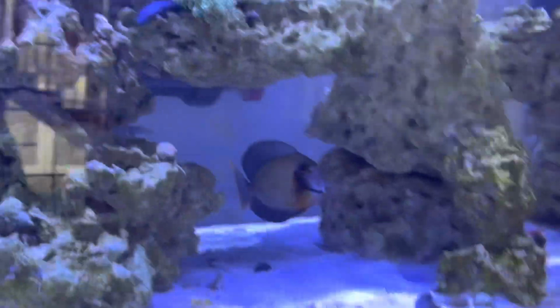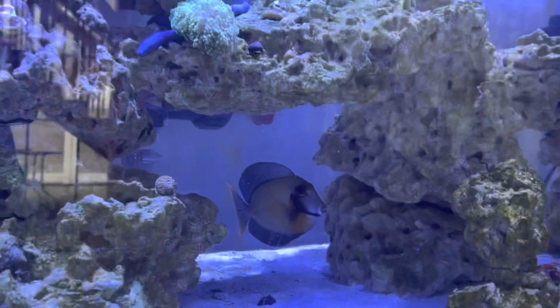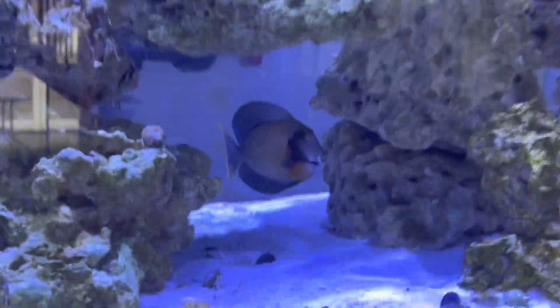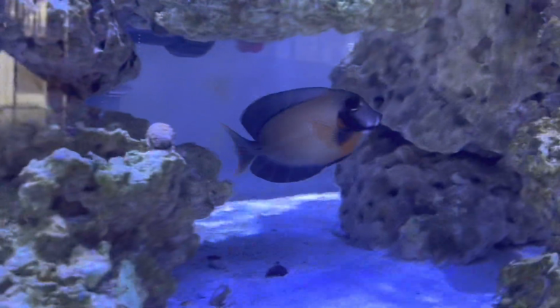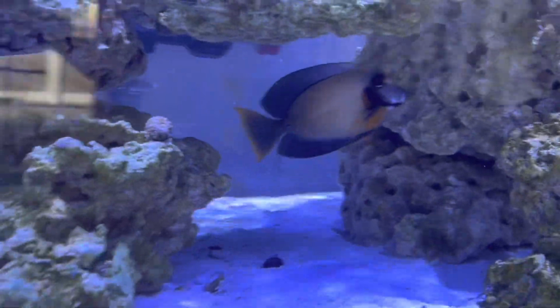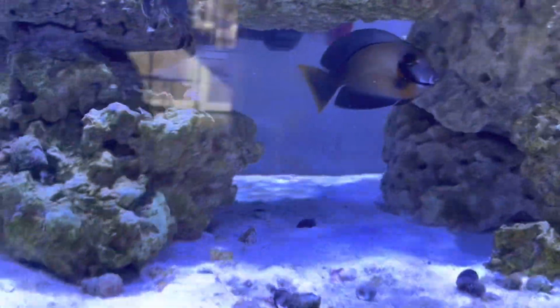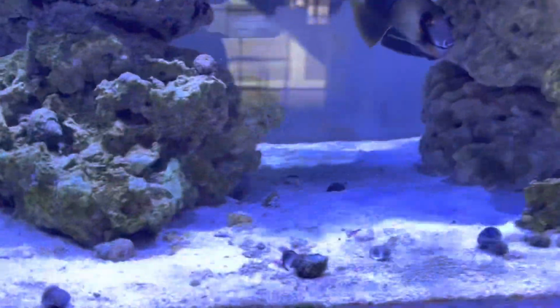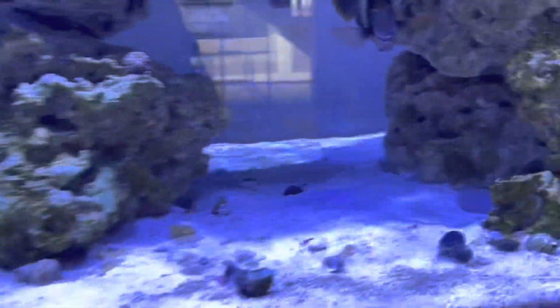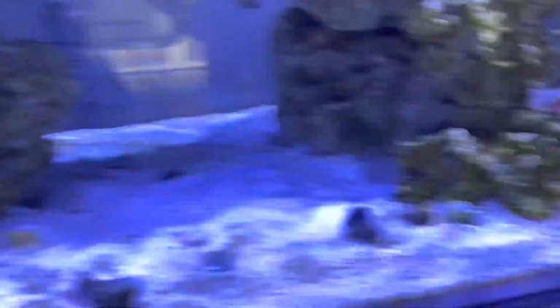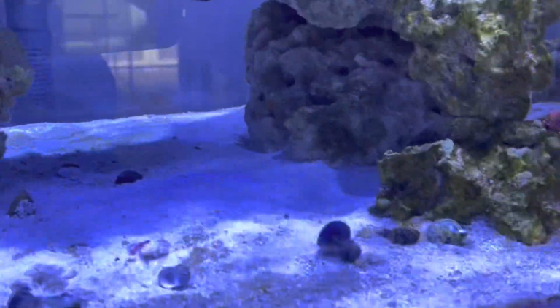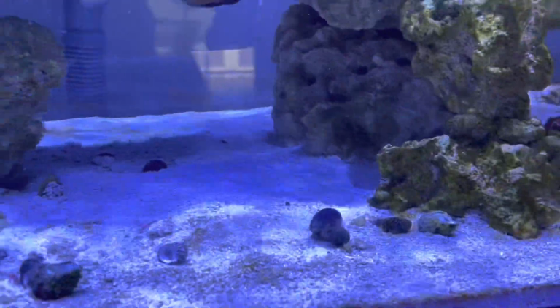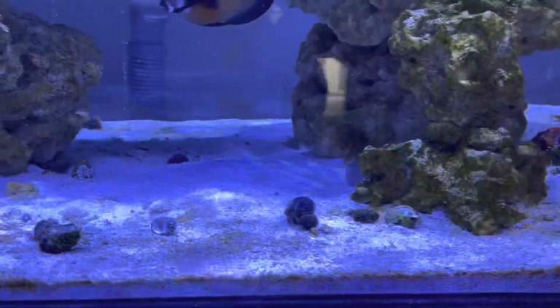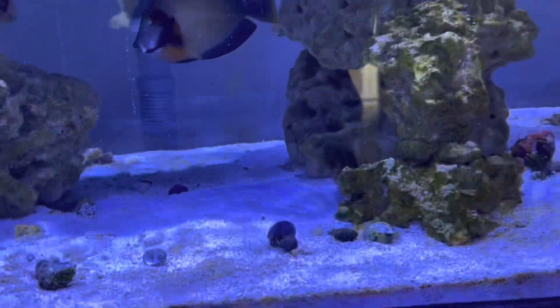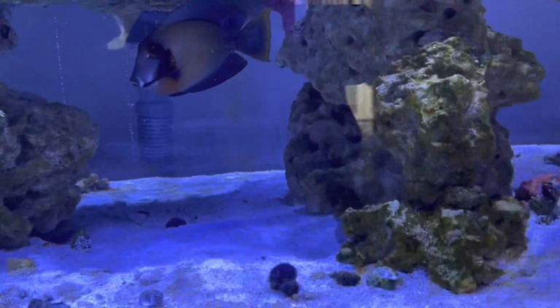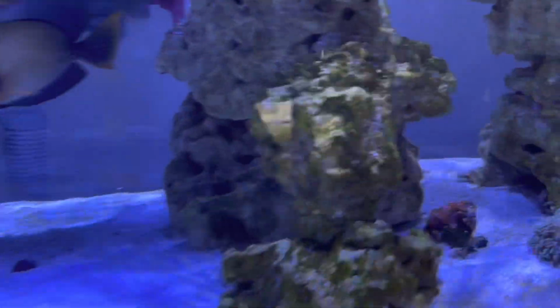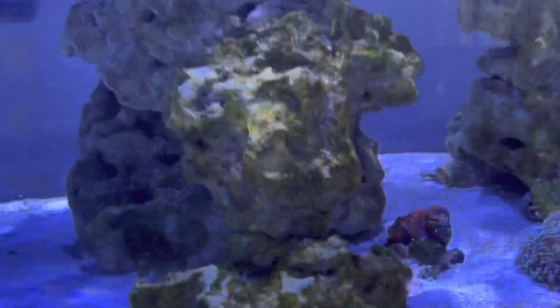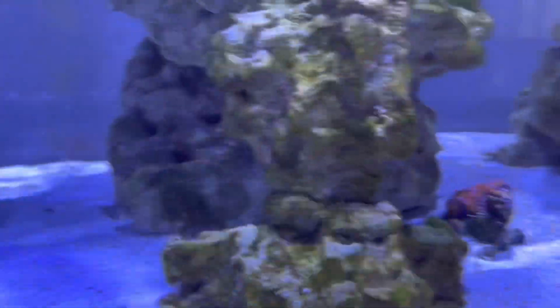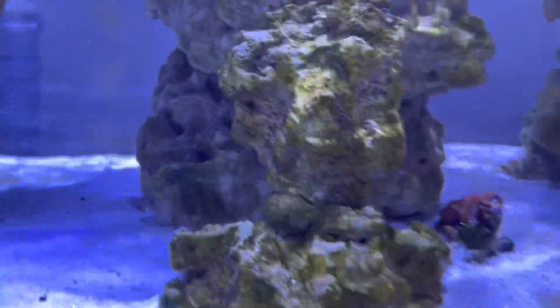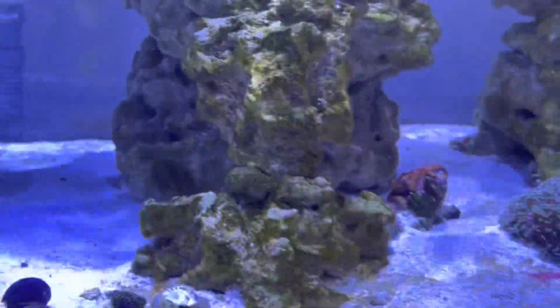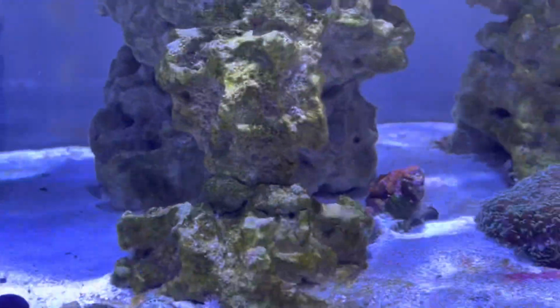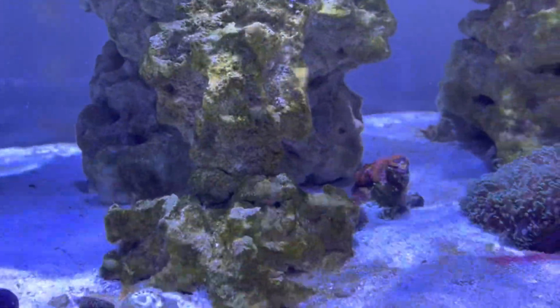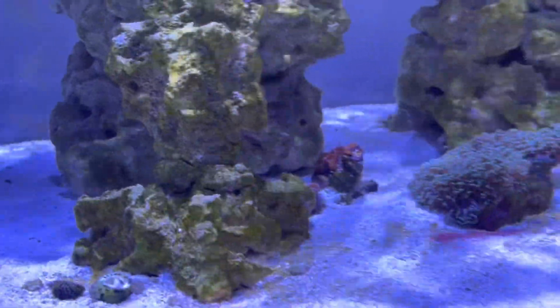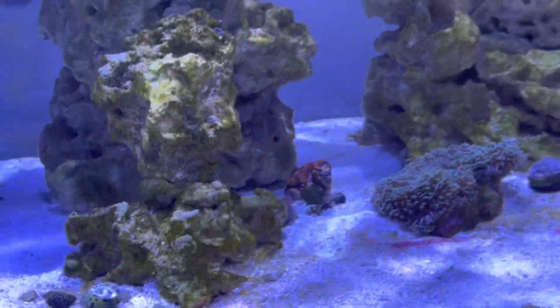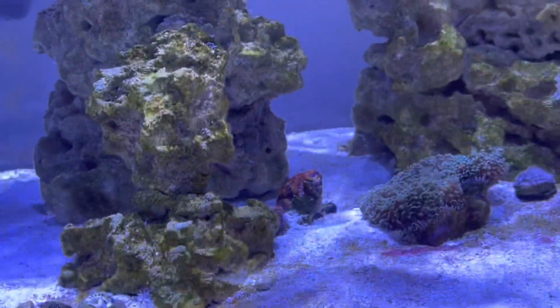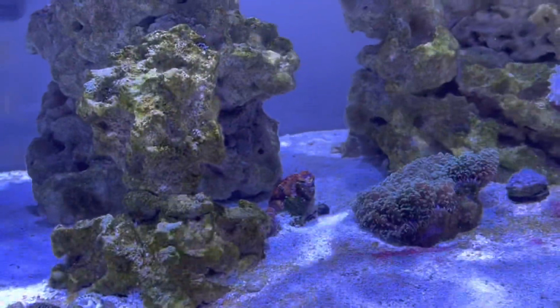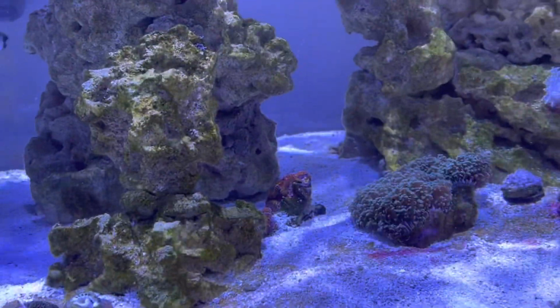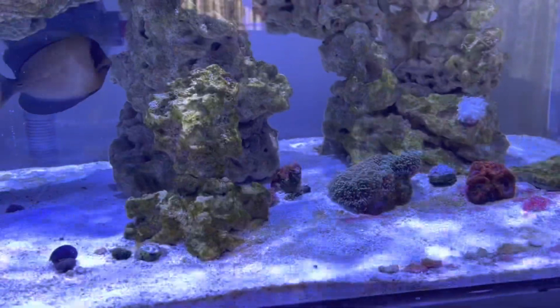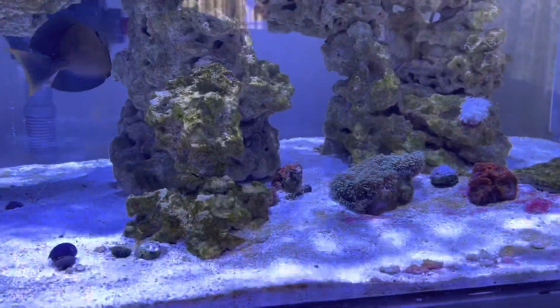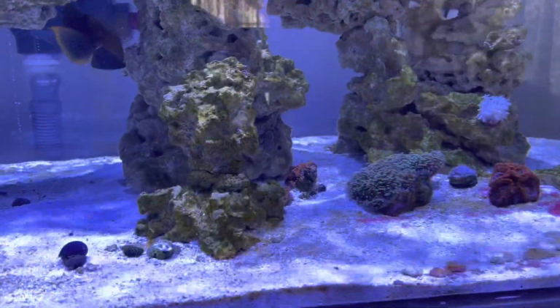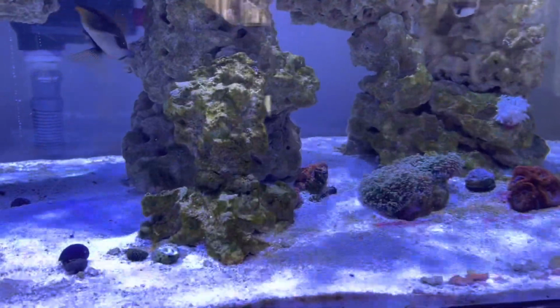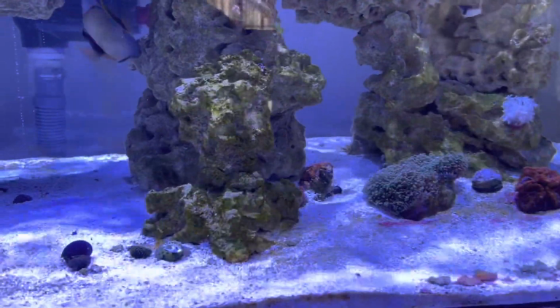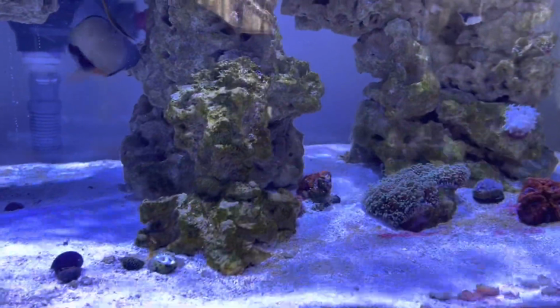Everything is relatively happy and healthy. Our phosphate is 0.08, which I'd like it to be a little less than that, but that's okay. And our nitrate, like I said yesterday, was 3.5.